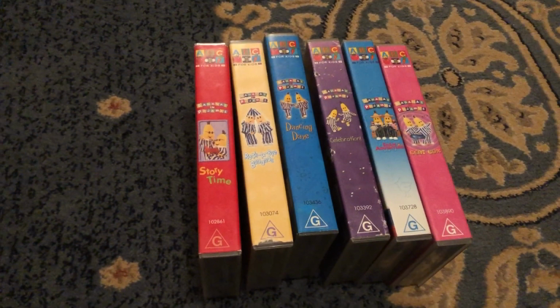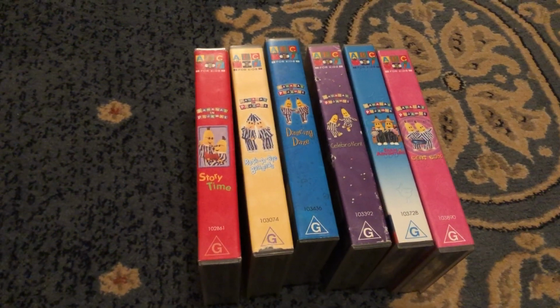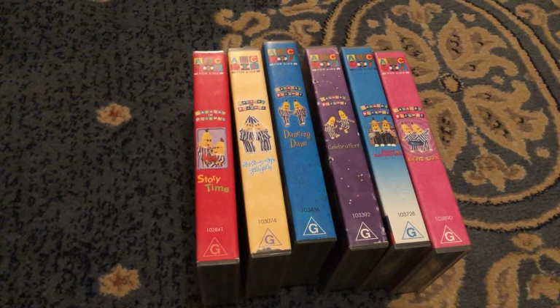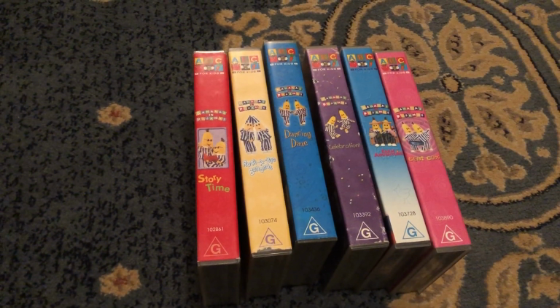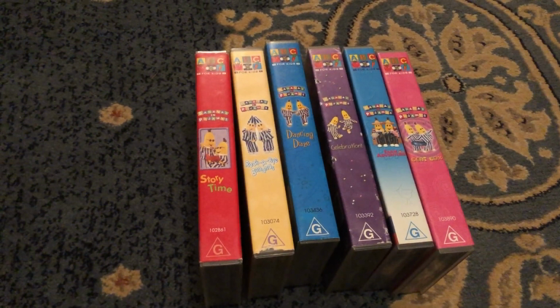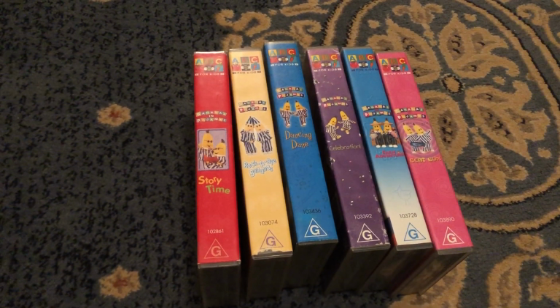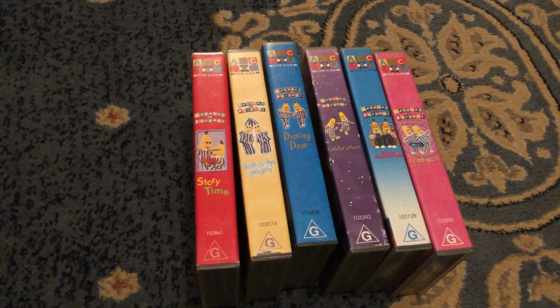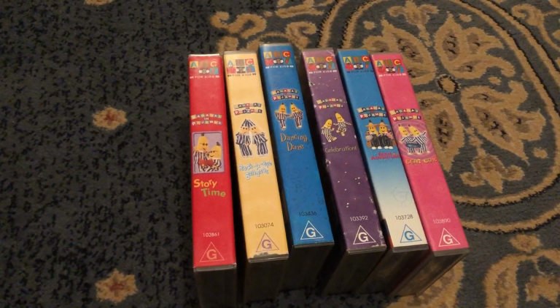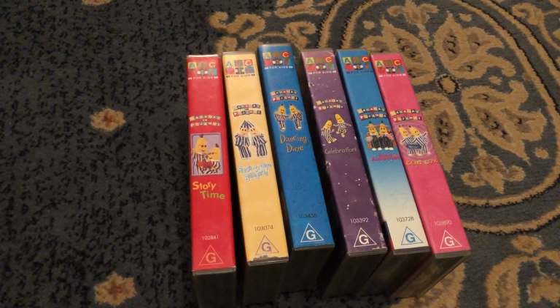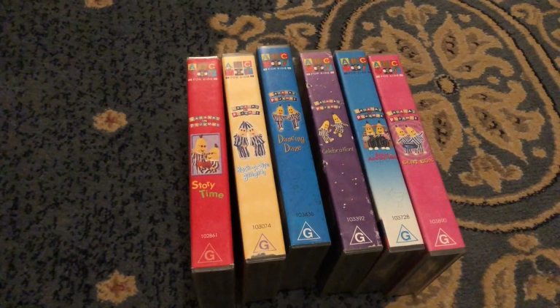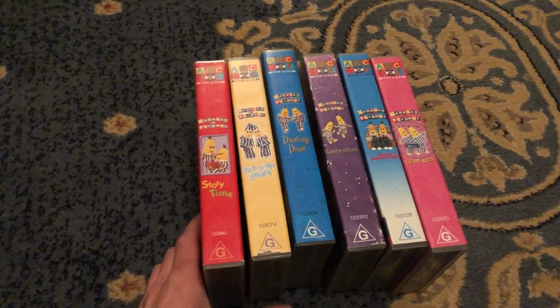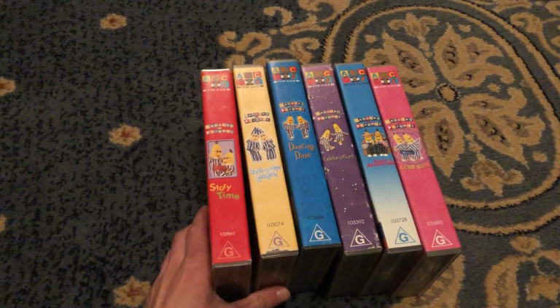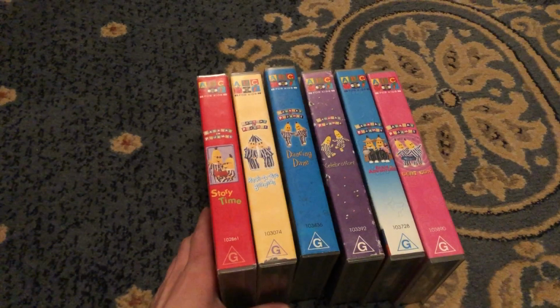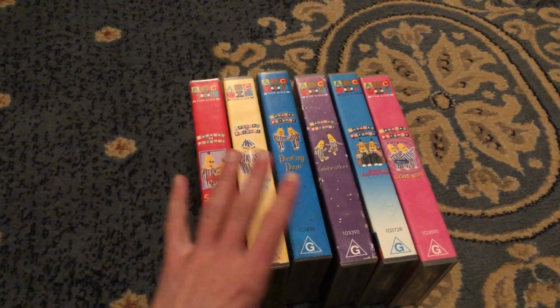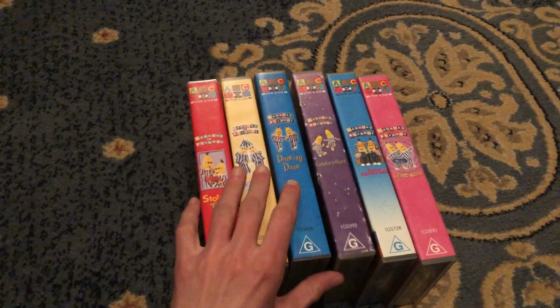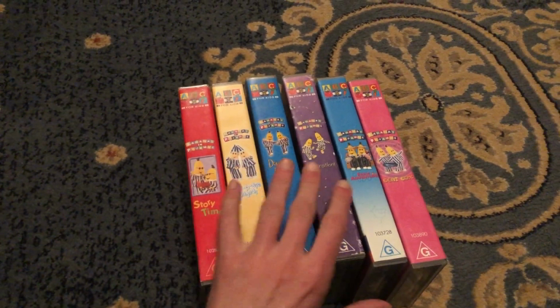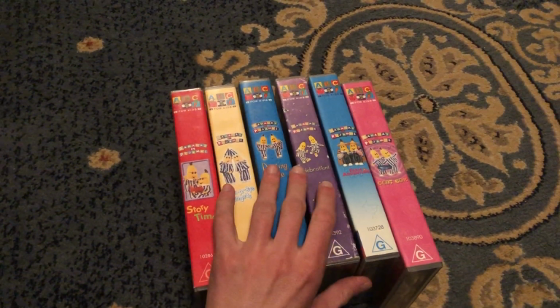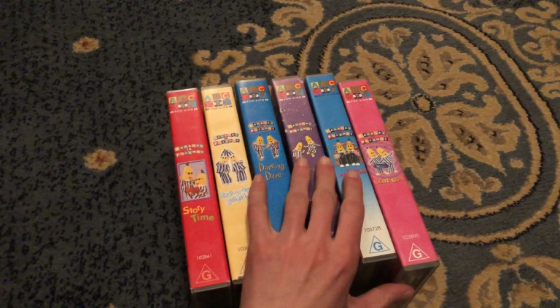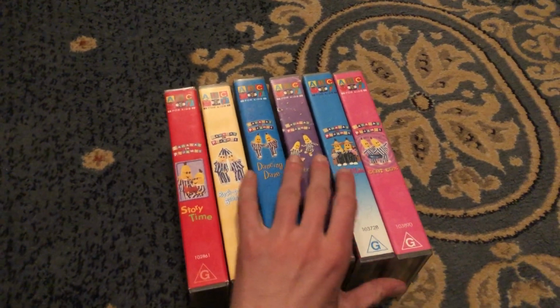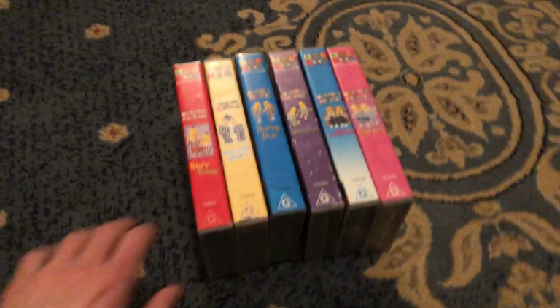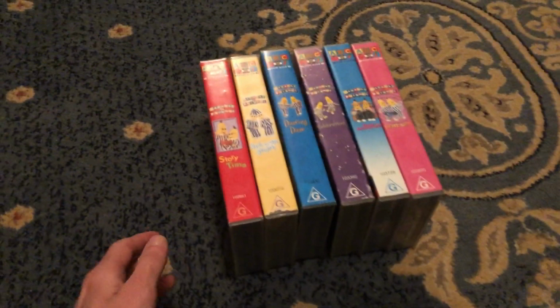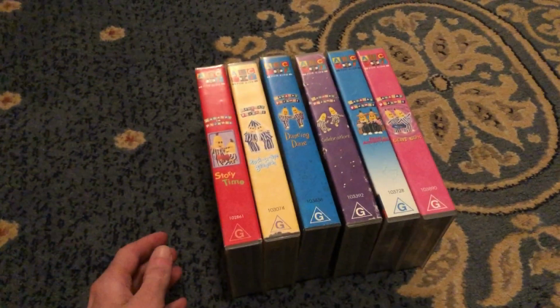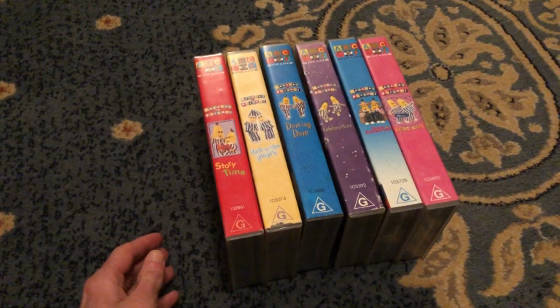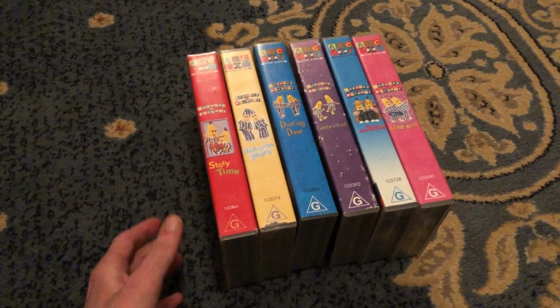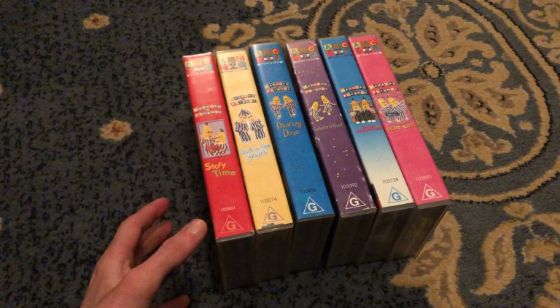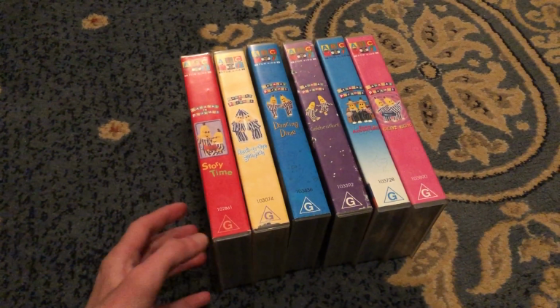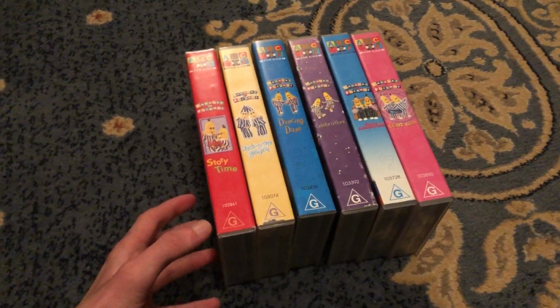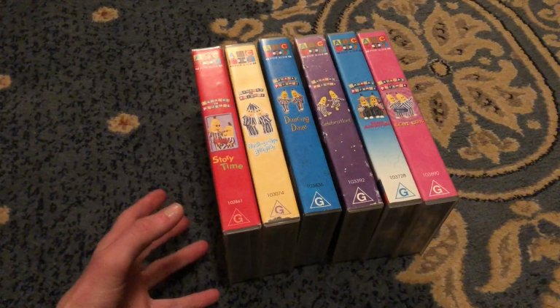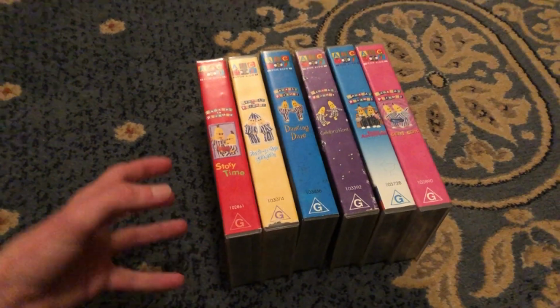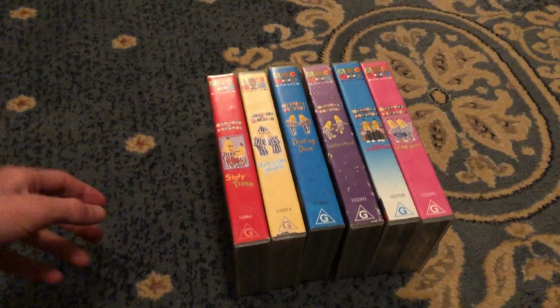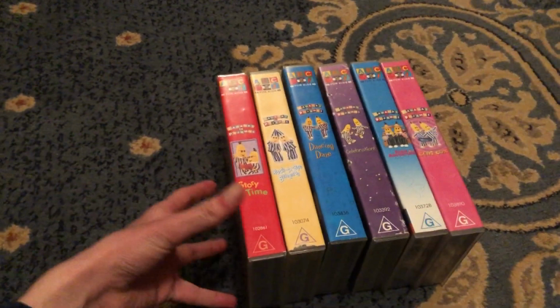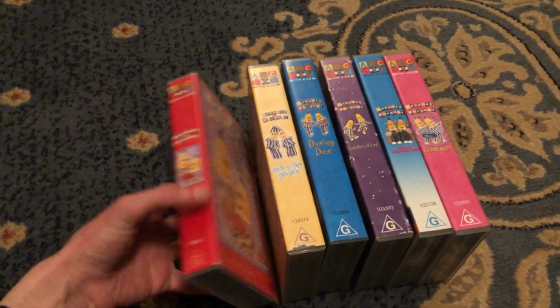Hey guys, it's ABC for Kids and it's Bananas In Pyjamas VHS collection here. Today I'll be showing you my 9x9 to 2001 Bananas In Pyjamas Looks VHS collection. Let's get started.